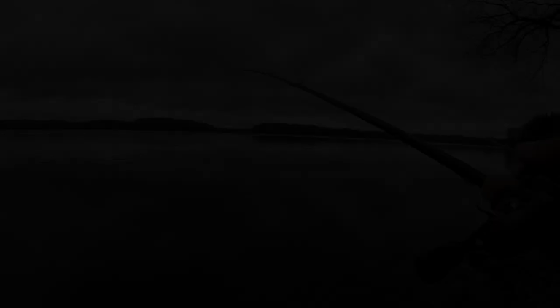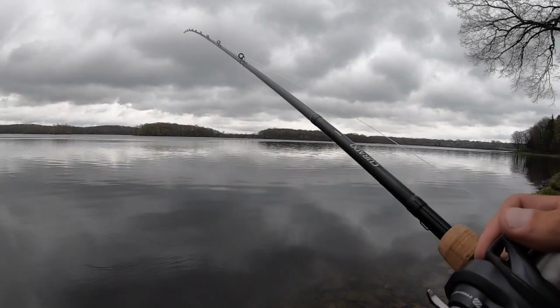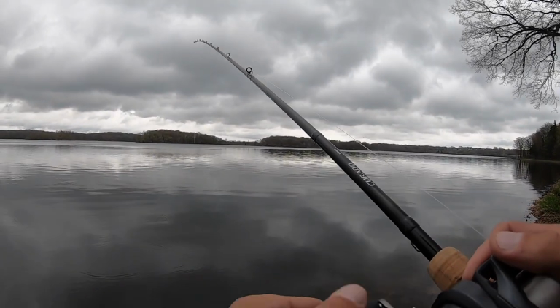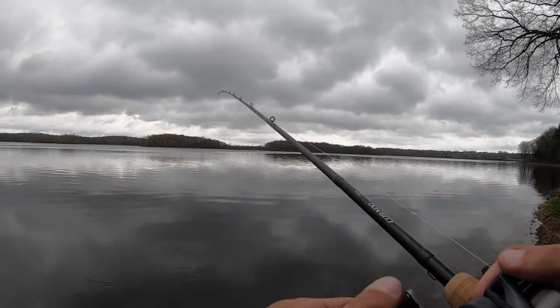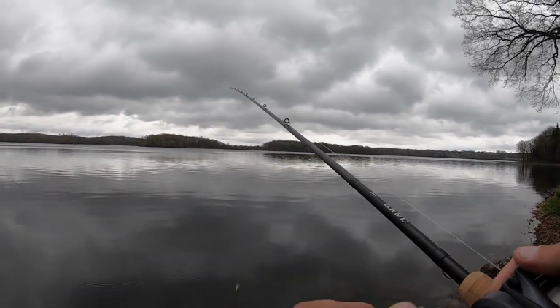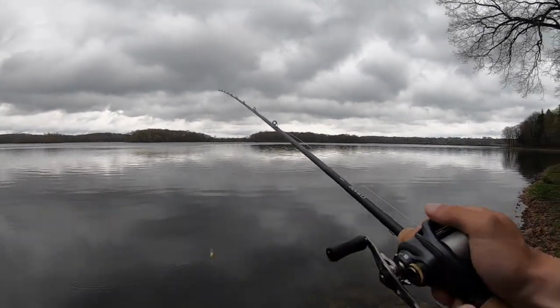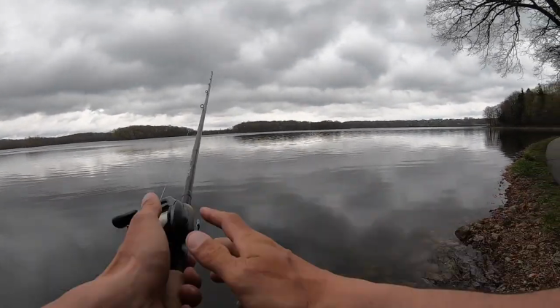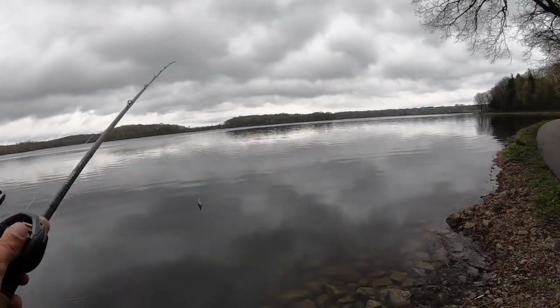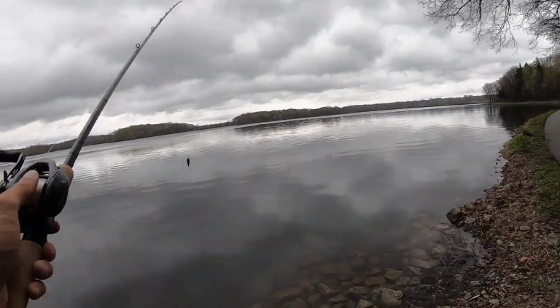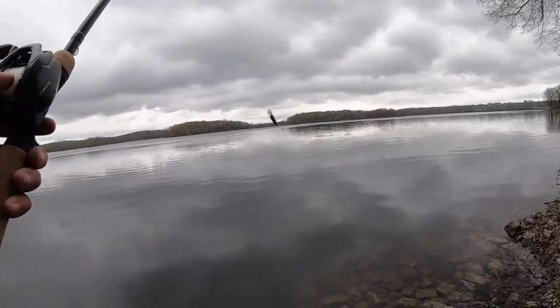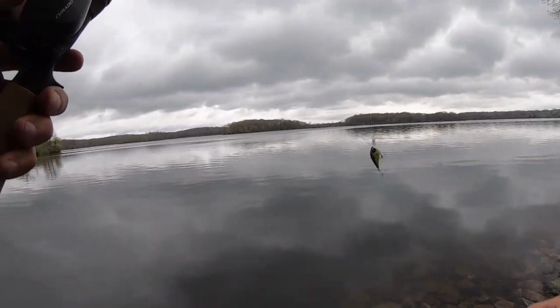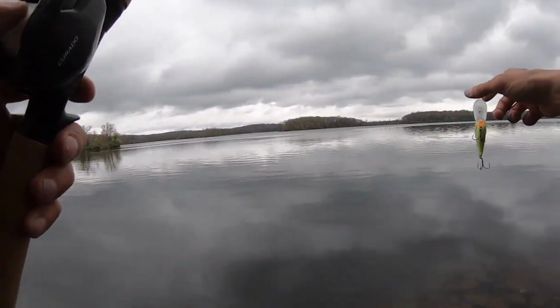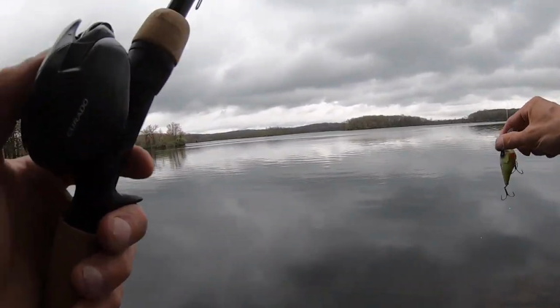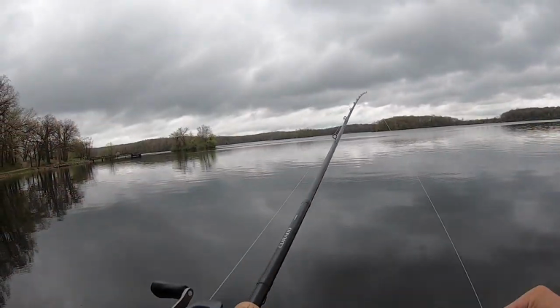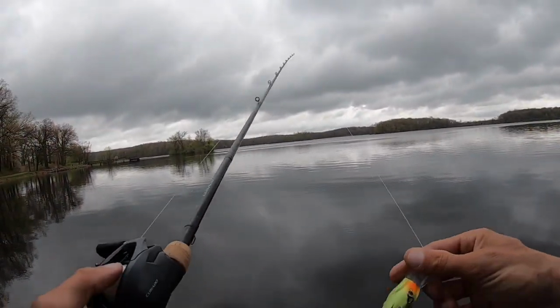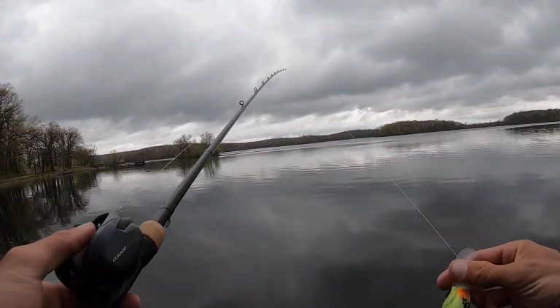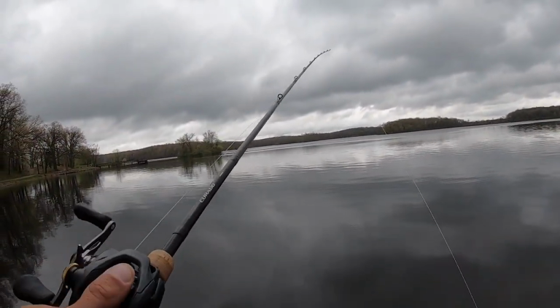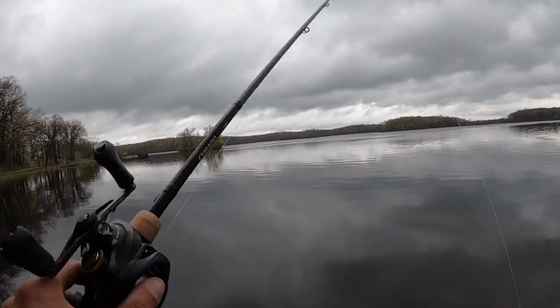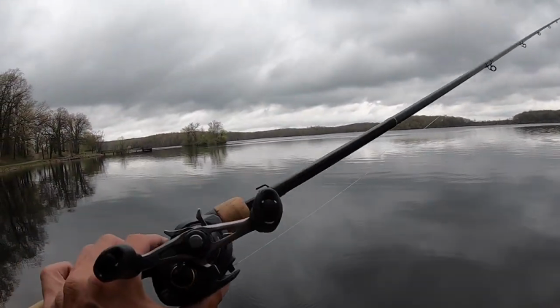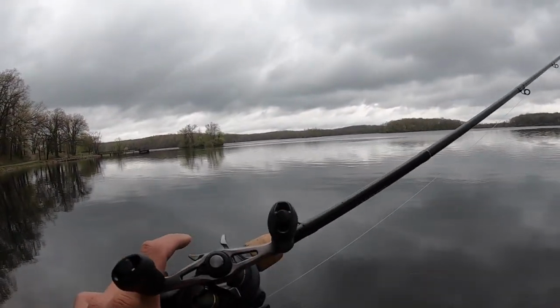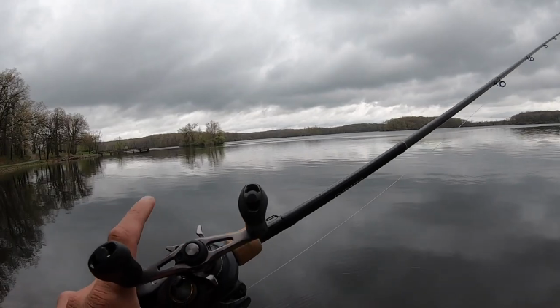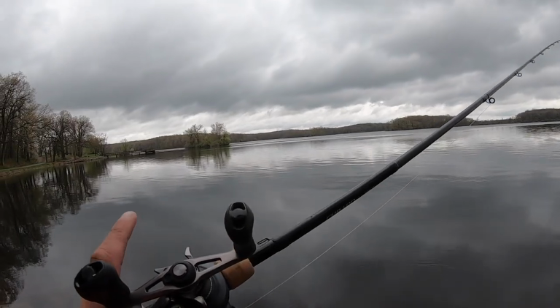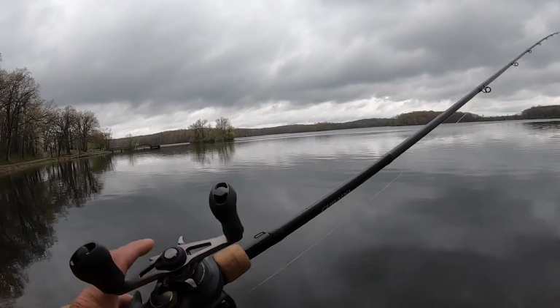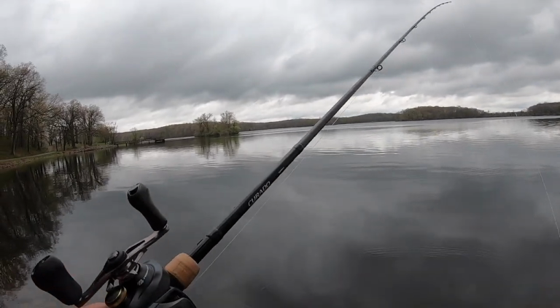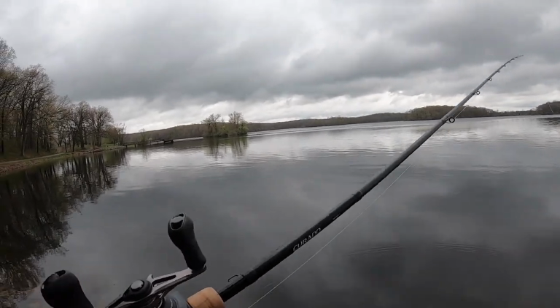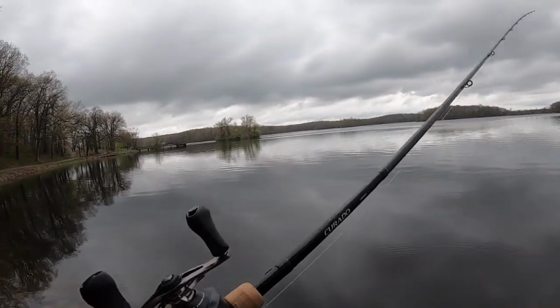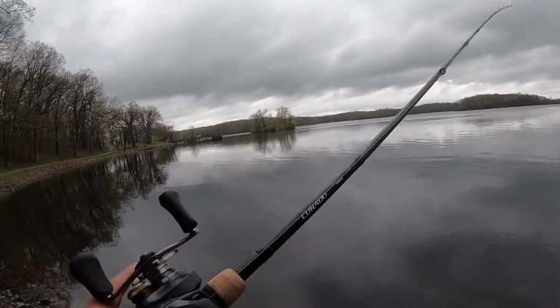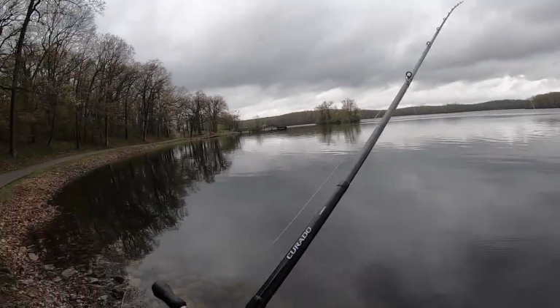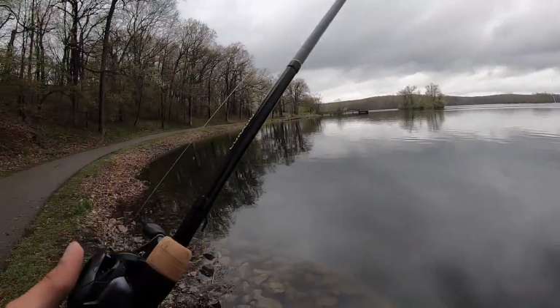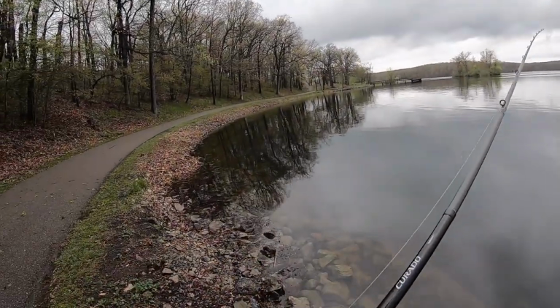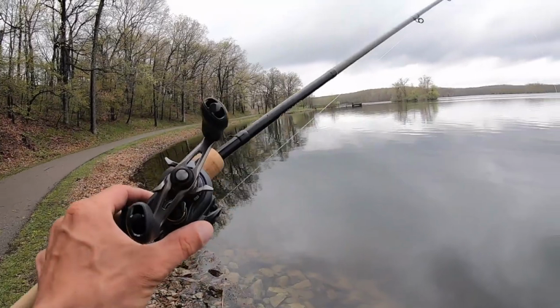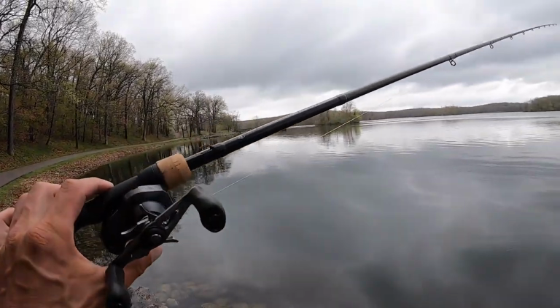It's a 7'4 medium heavy moderate — or excuse me, medium heavy power moderate action Shimano Corrado rod. It is their crankbait rod, one of two Corrado crankbait rods. The other one is a medium moderate.